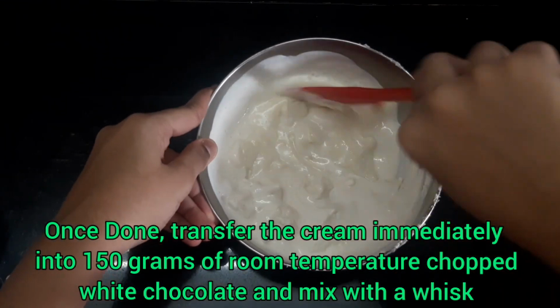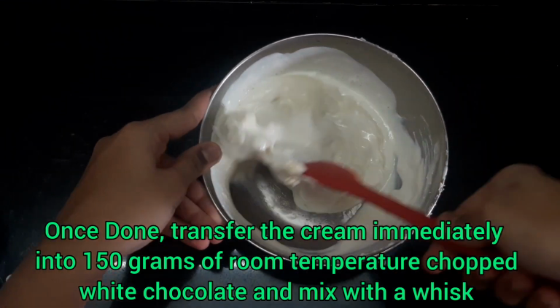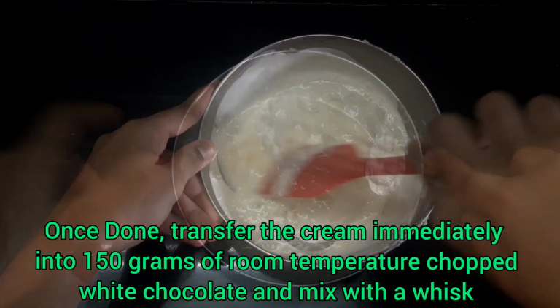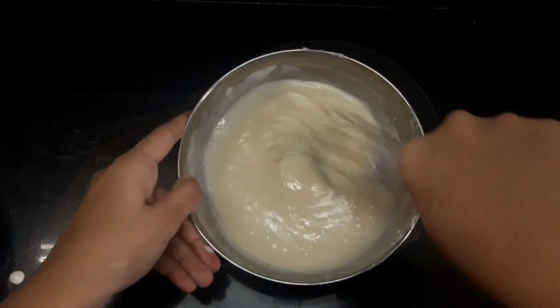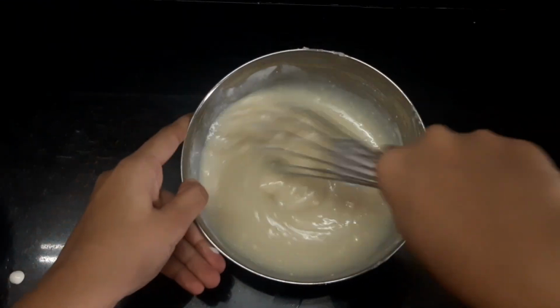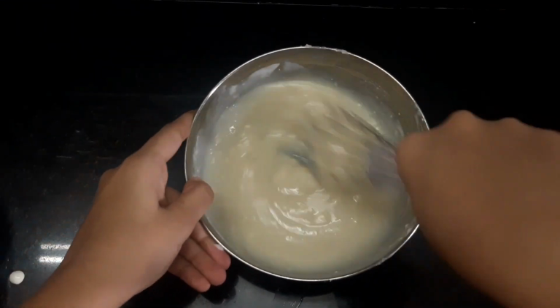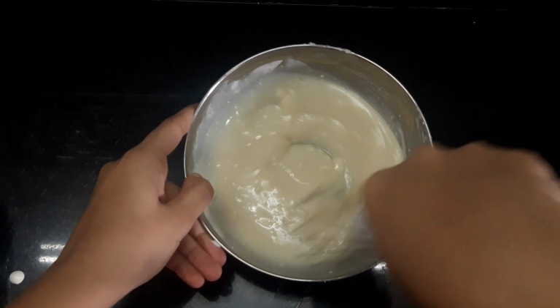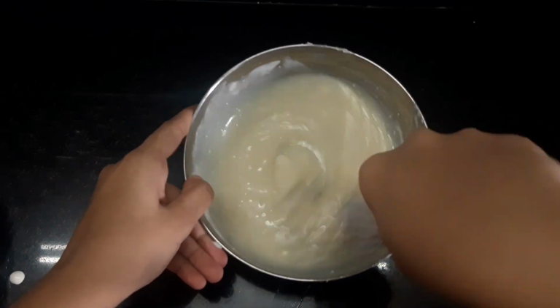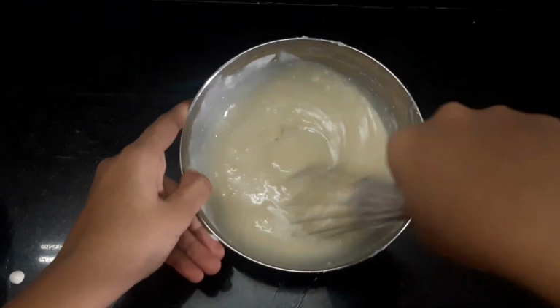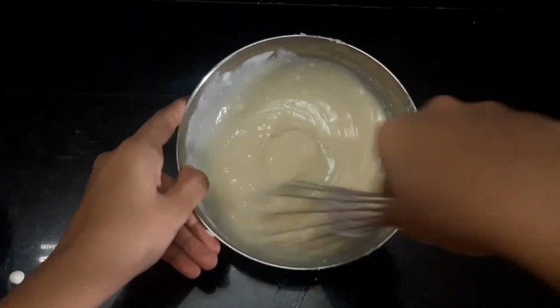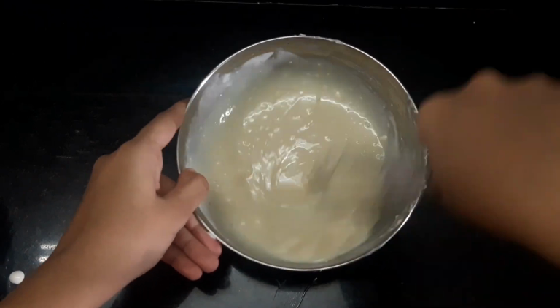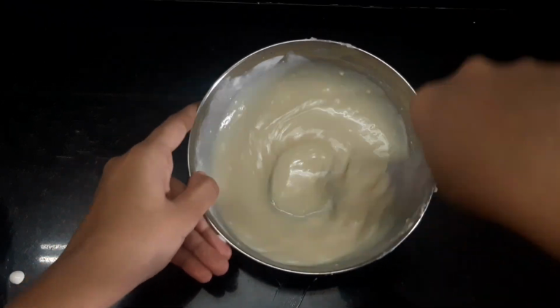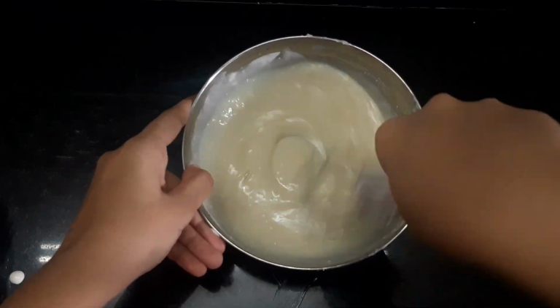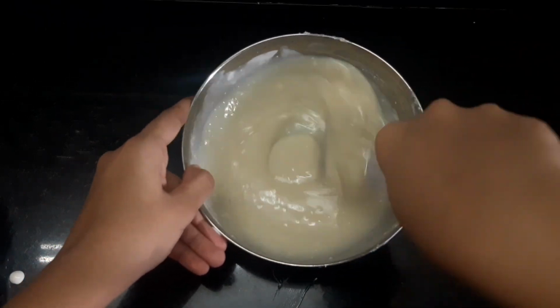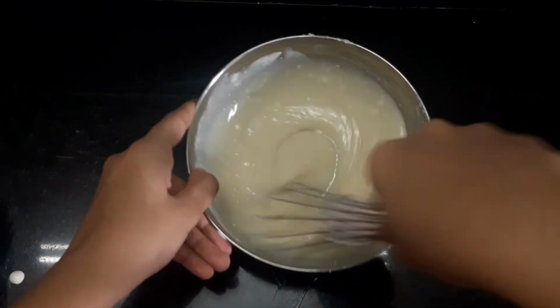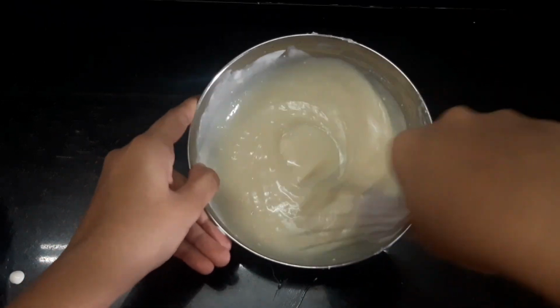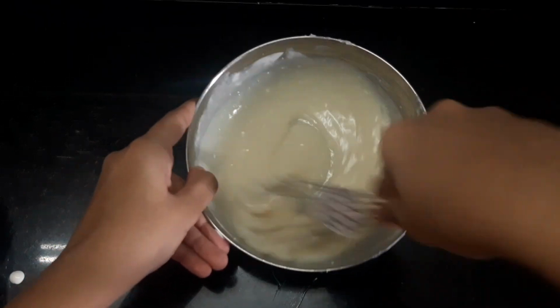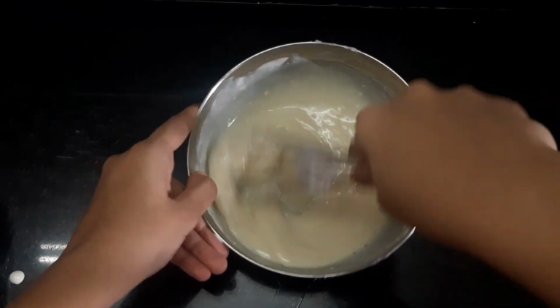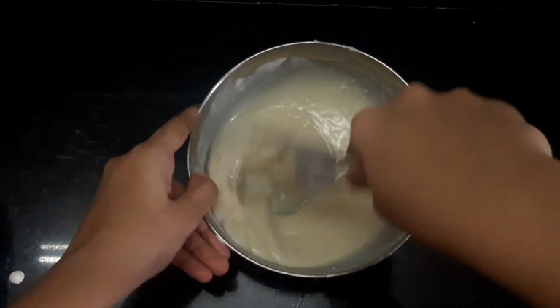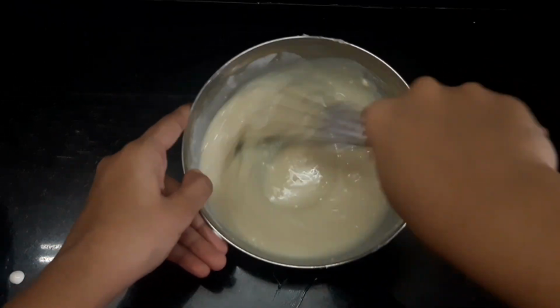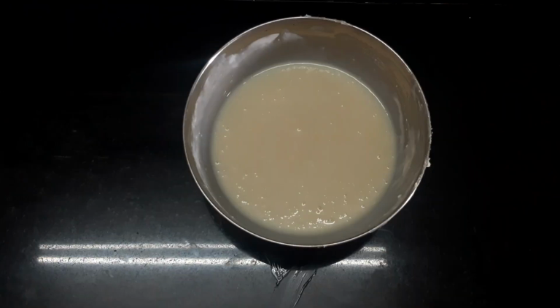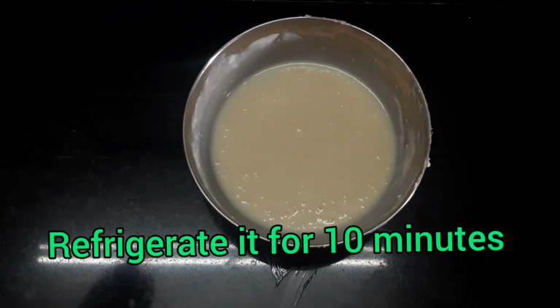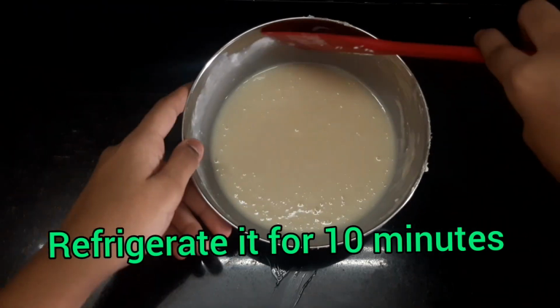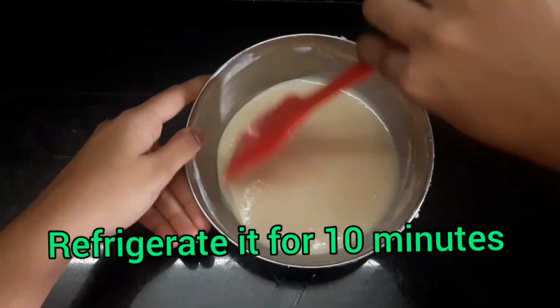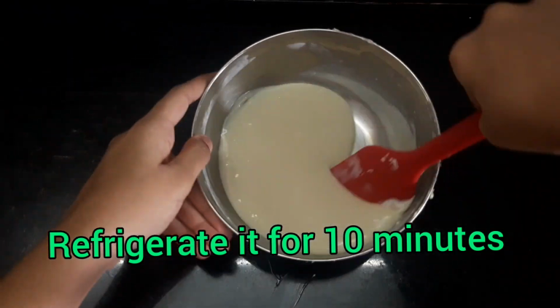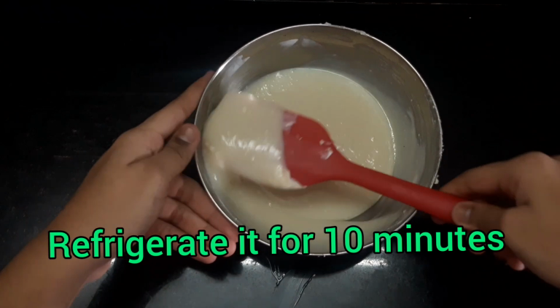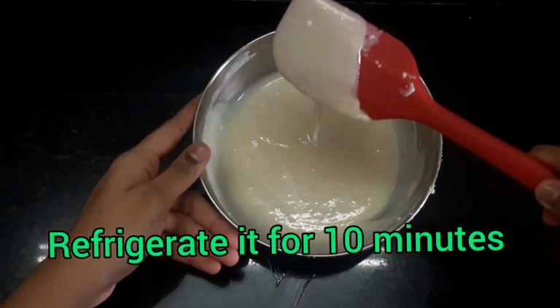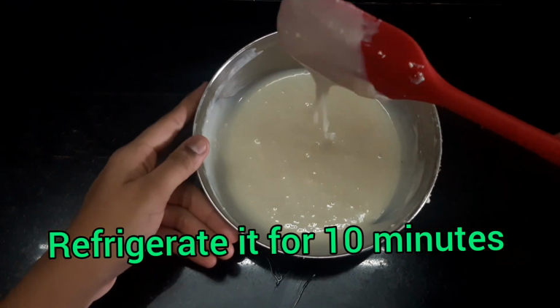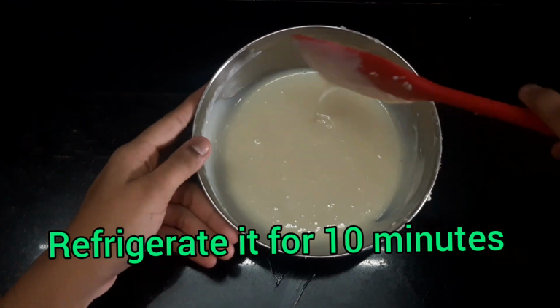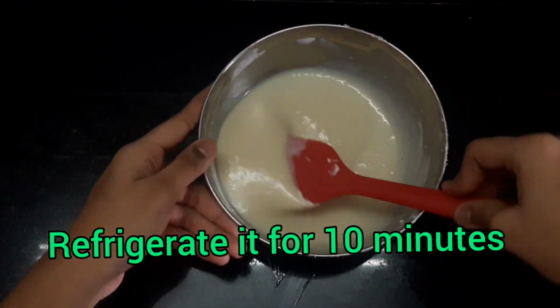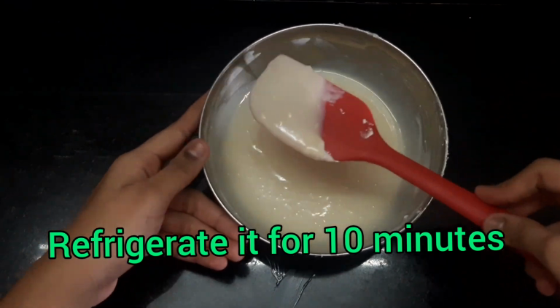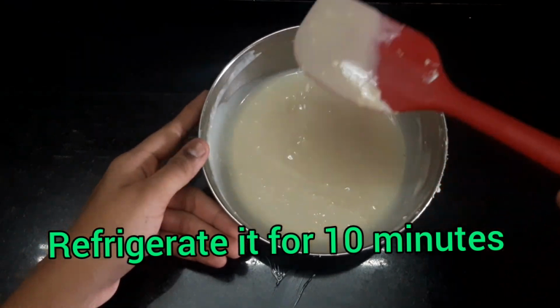Start mixing it with a whisk or a spatula, and then freeze it for about 10 minutes to get a nice thick consistency.